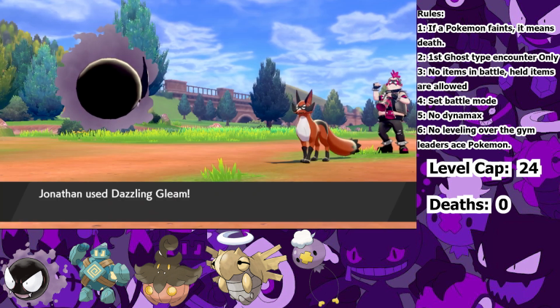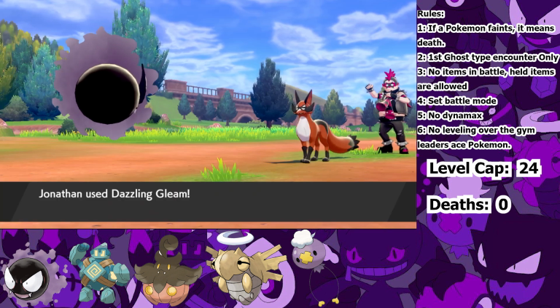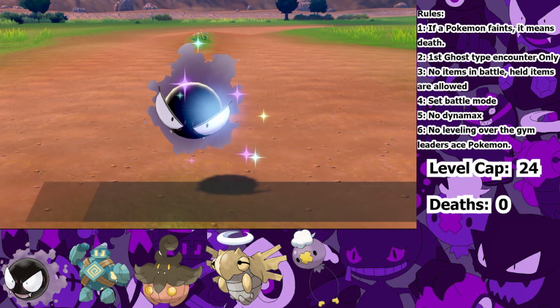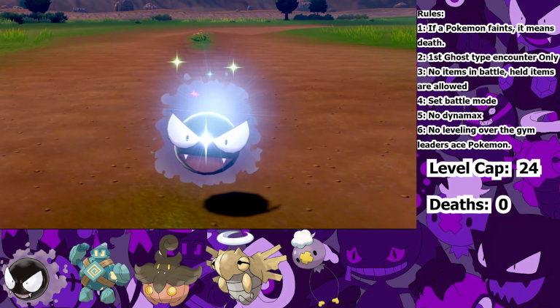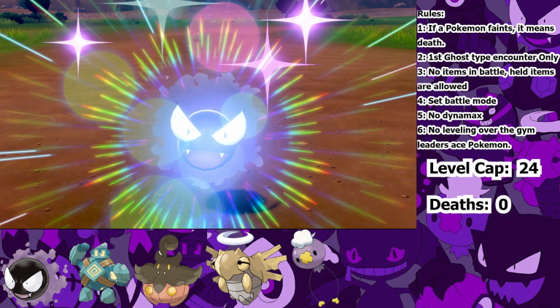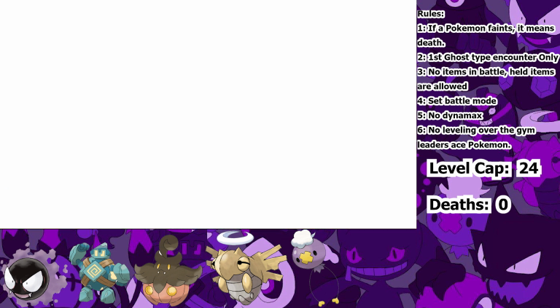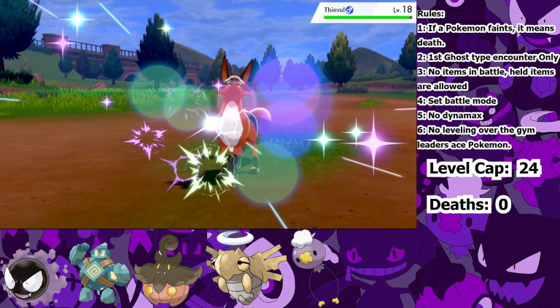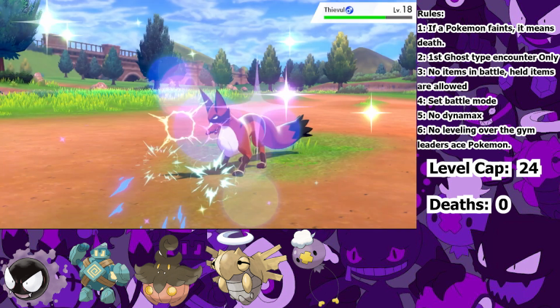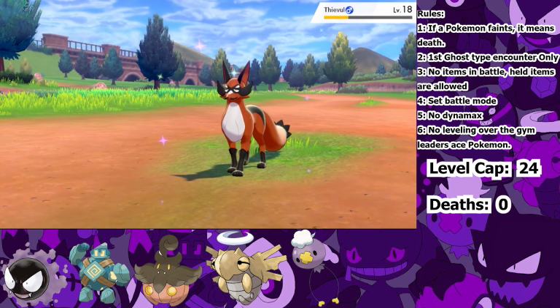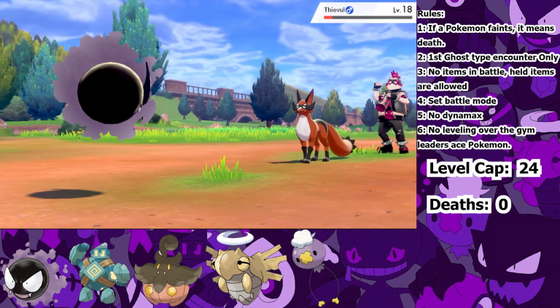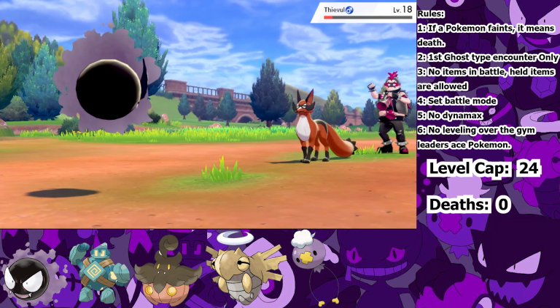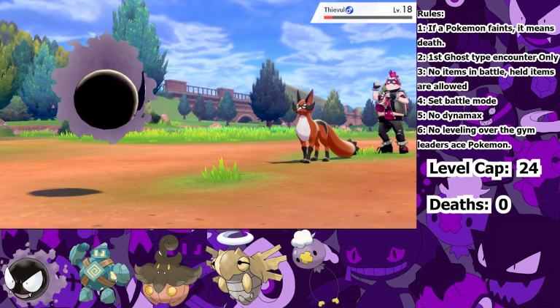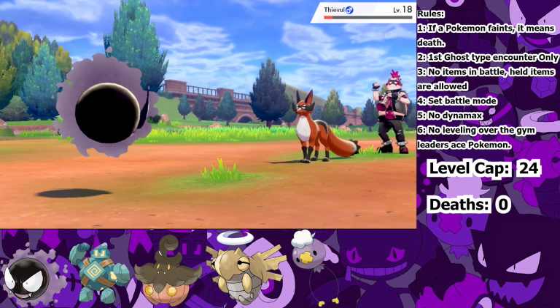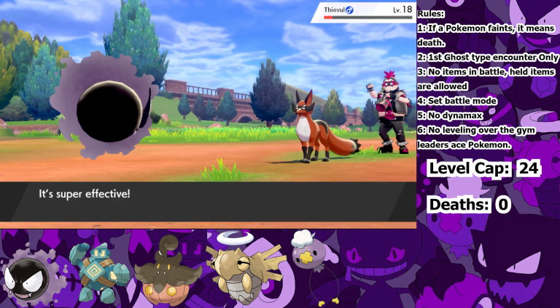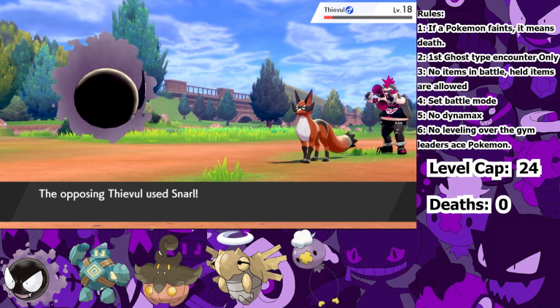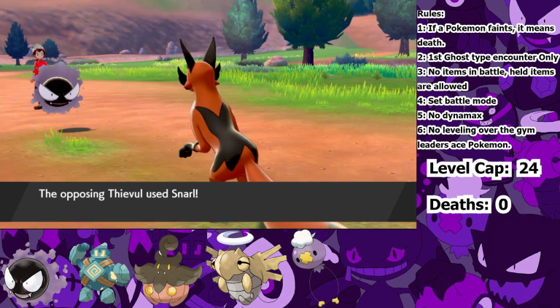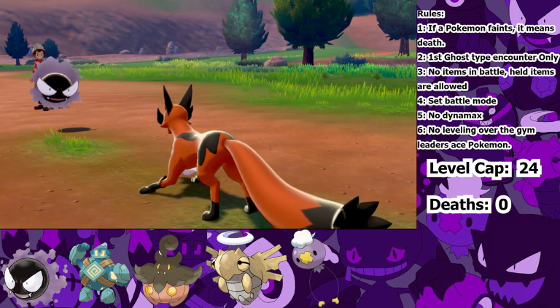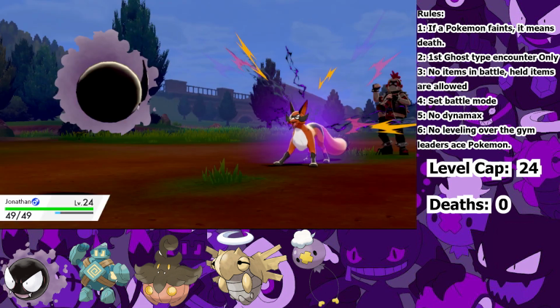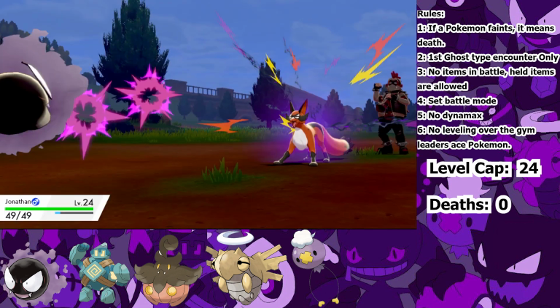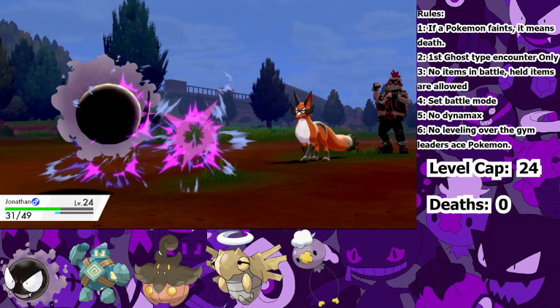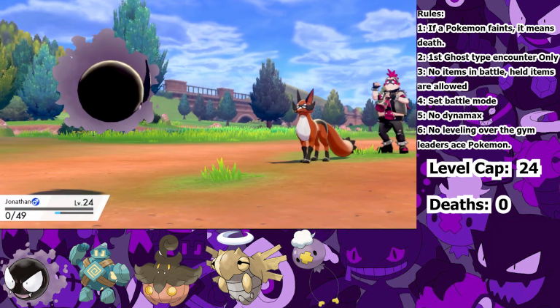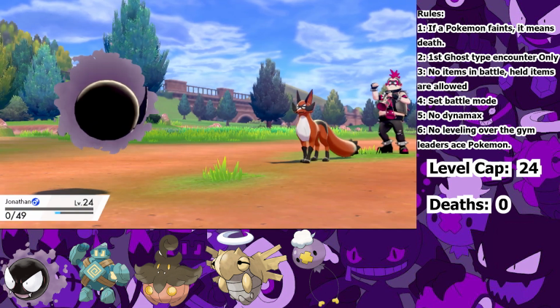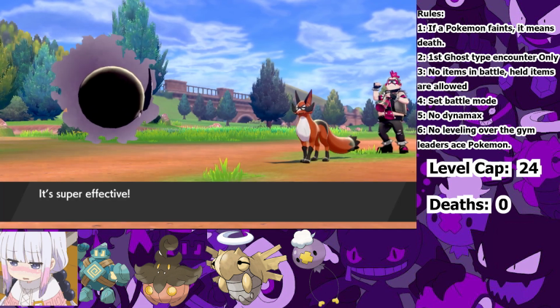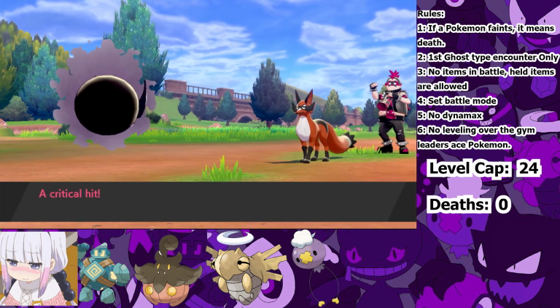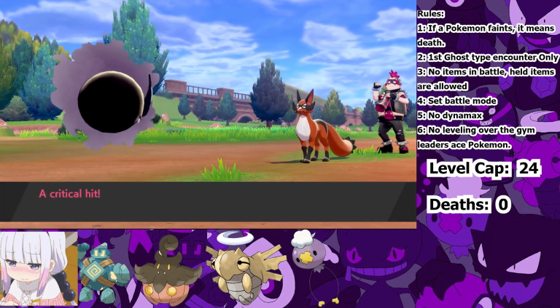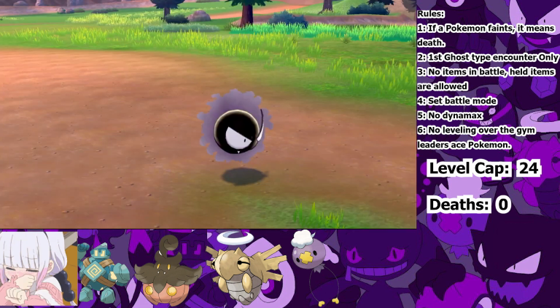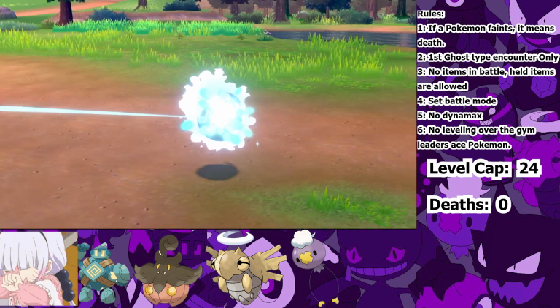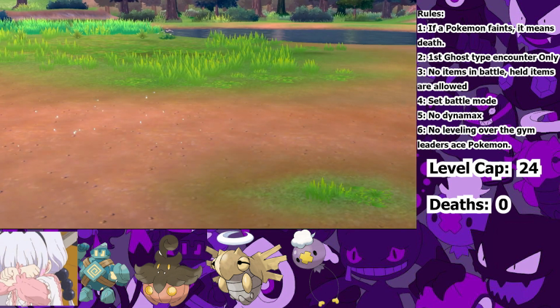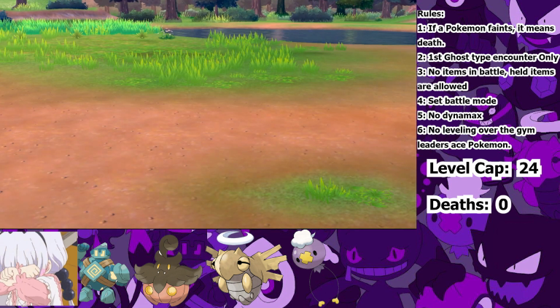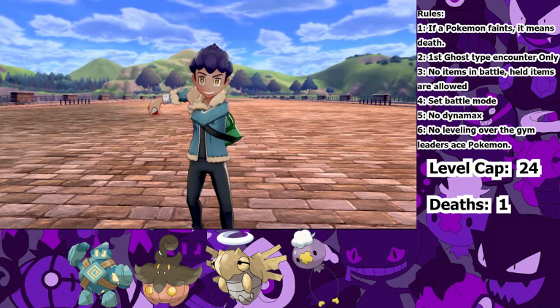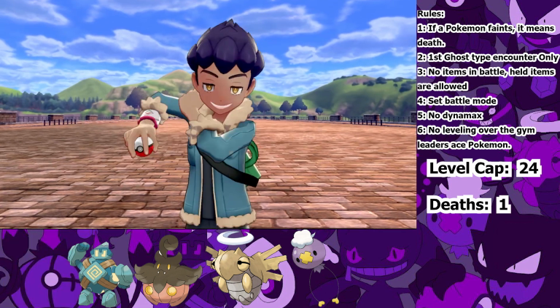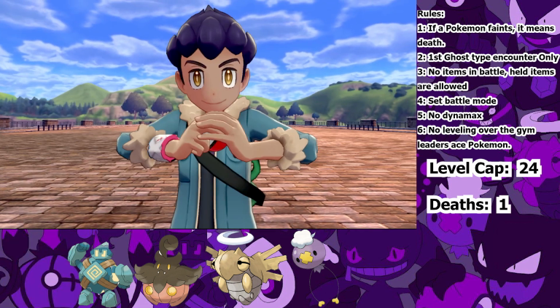No low roll, no low roll, no low roll... I got a low roll. Which means I lose Gastly for the upcoming gym fight. But before that, I have to fight Hop again. The Wooloo can't hit any of my Ghost-types, so I decide to lead with Josuke and start setting up six Calm Minds to one-shot all of Hop's team.